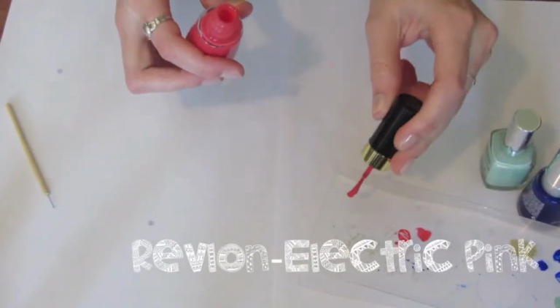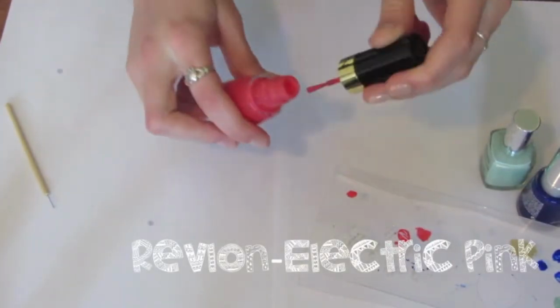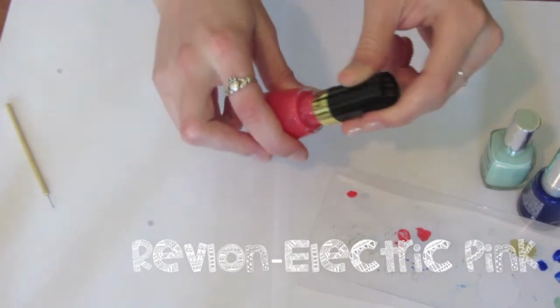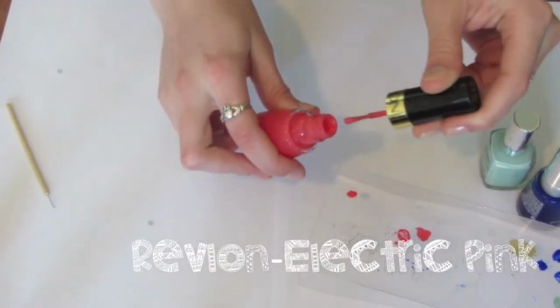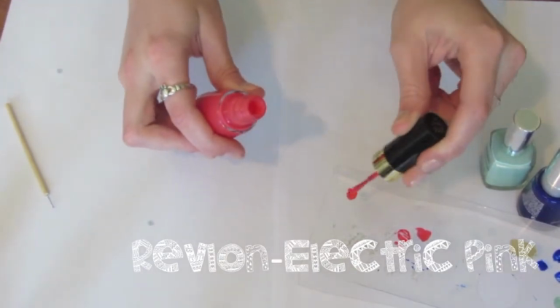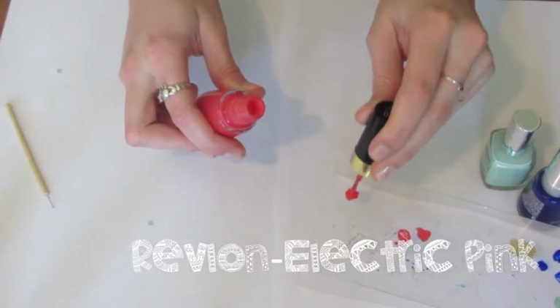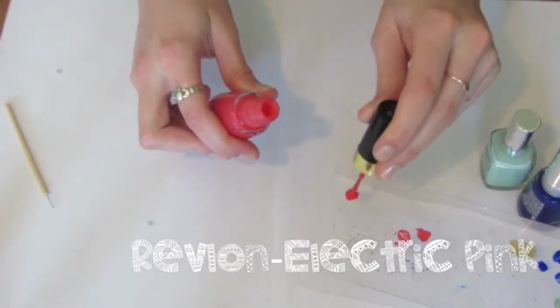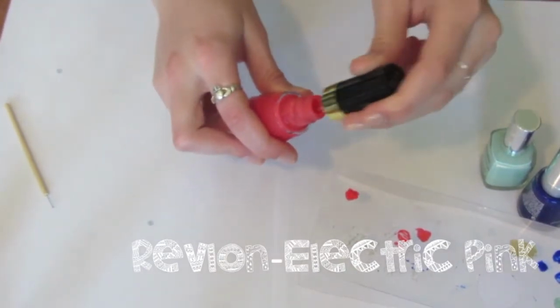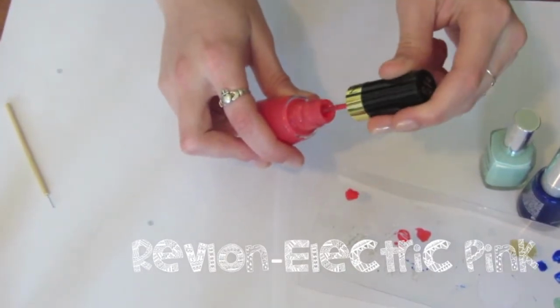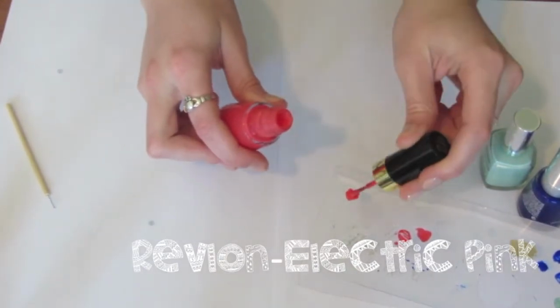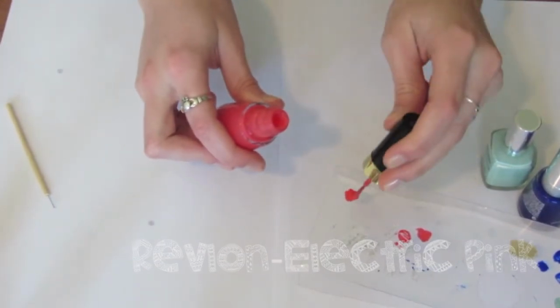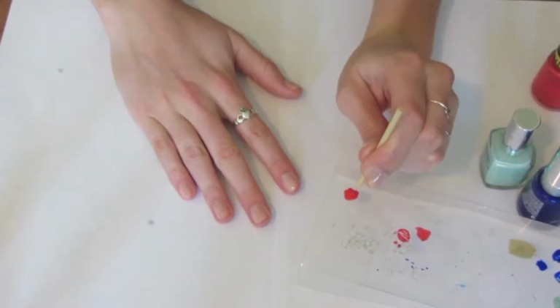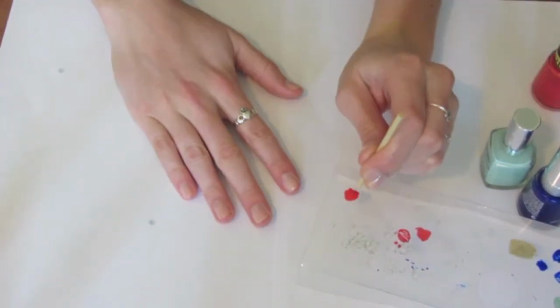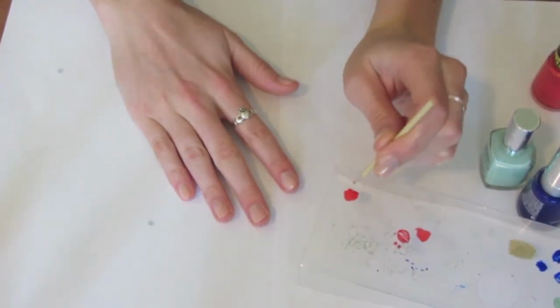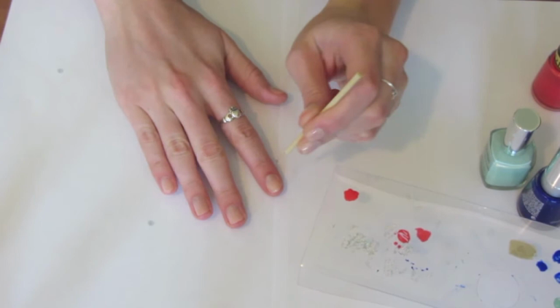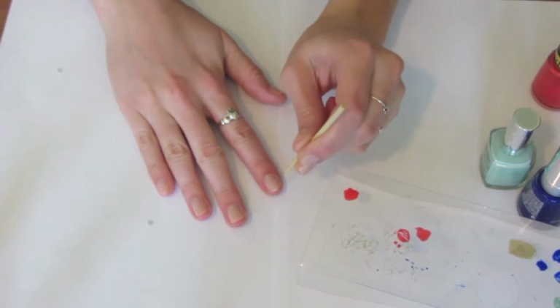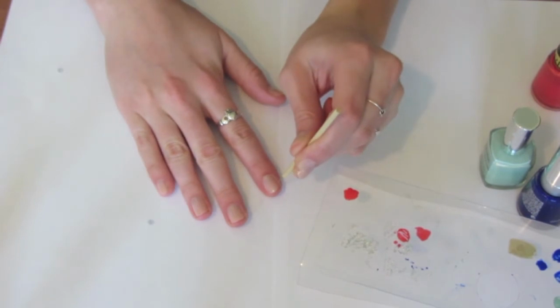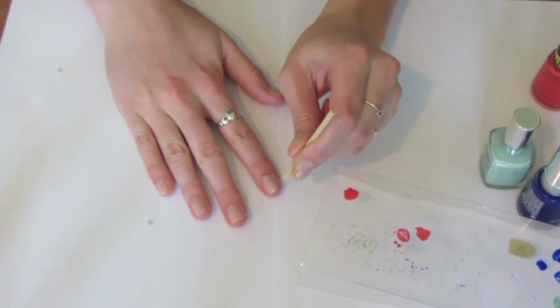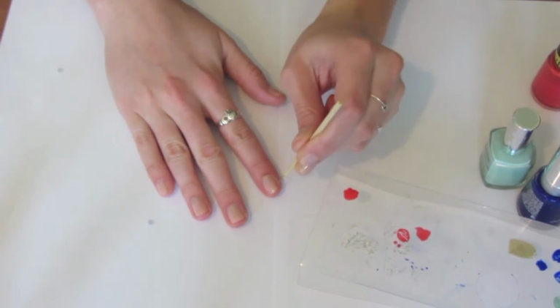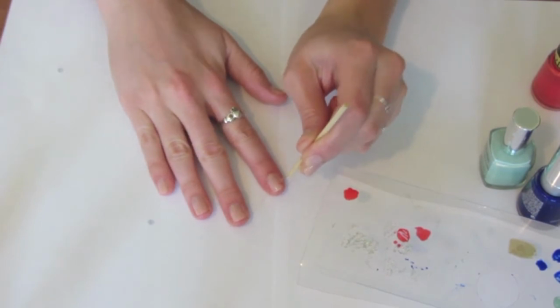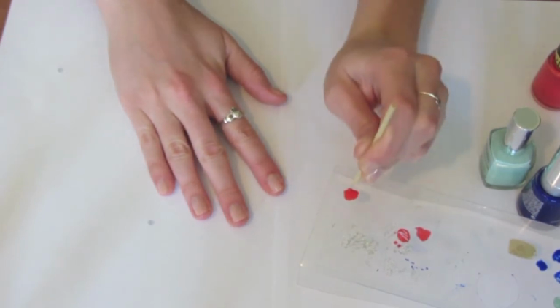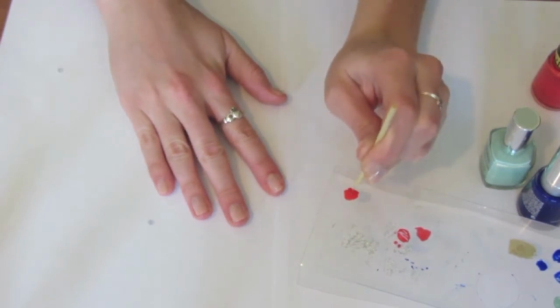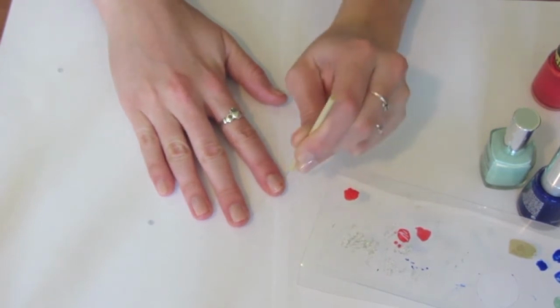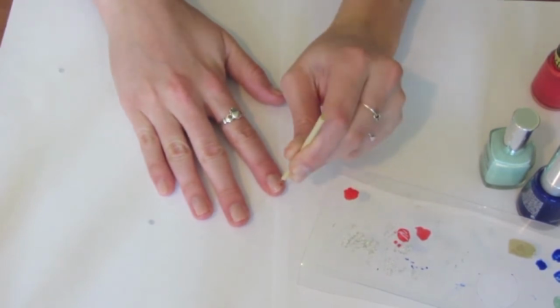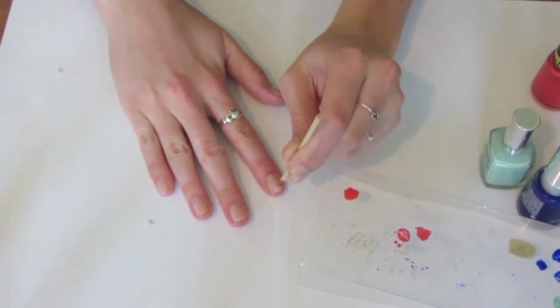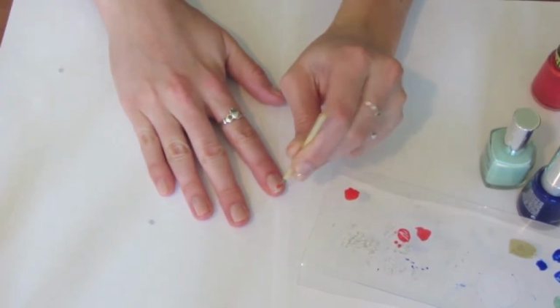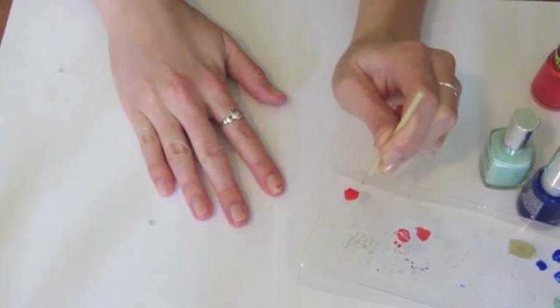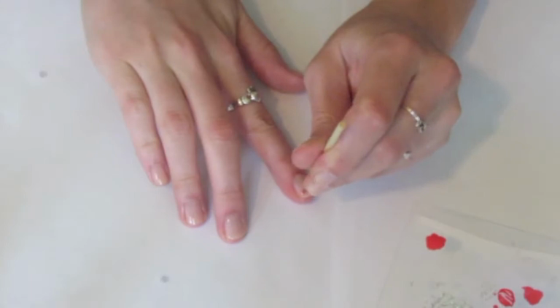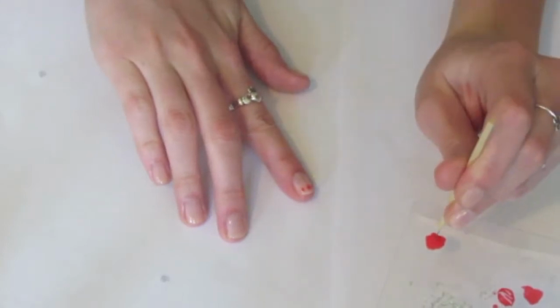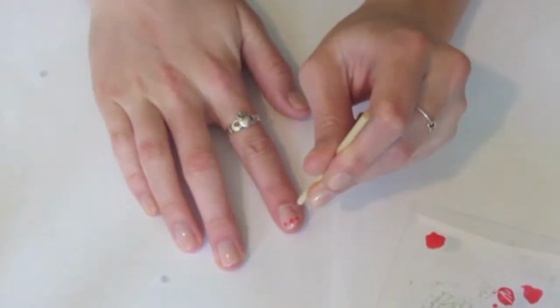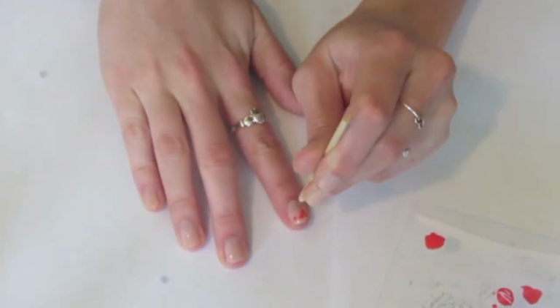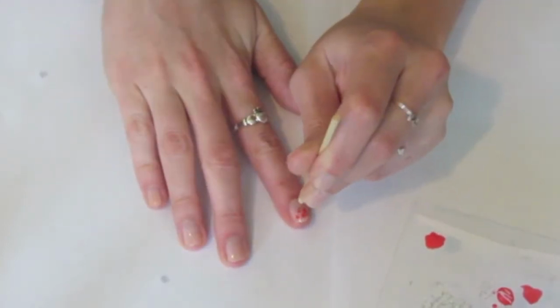Then you're going to start with your first color. I'm using Electric Pink by Revlon. You just want to put a good amount on a plastic surface and then start doing a polka dot pattern on your nails with the dotting tool. I zoomed in a little bit here so you can see a little bit better.